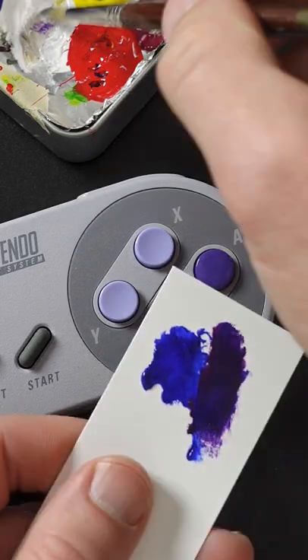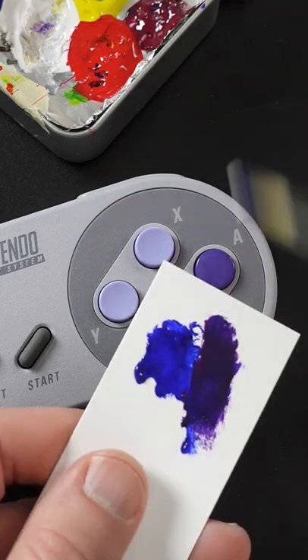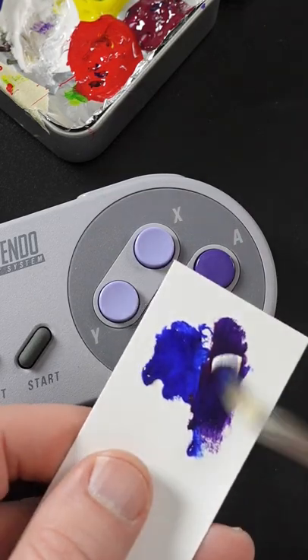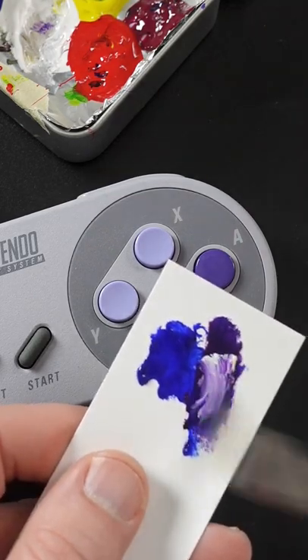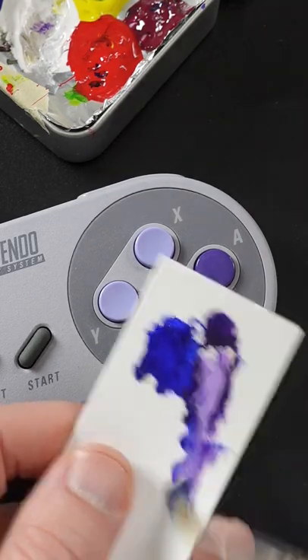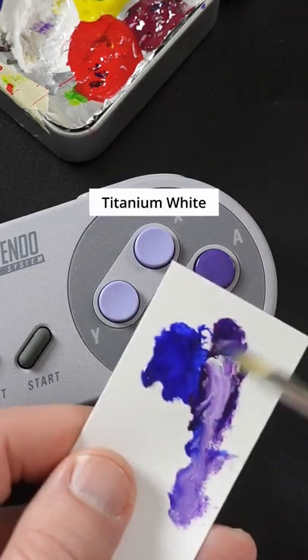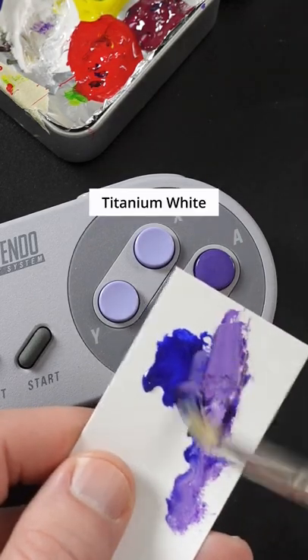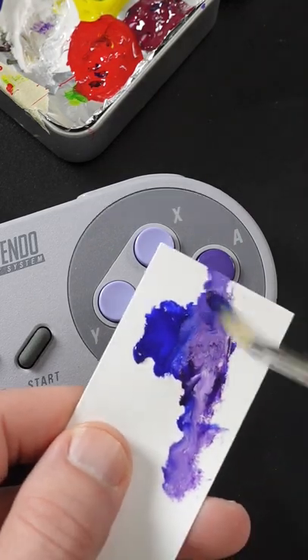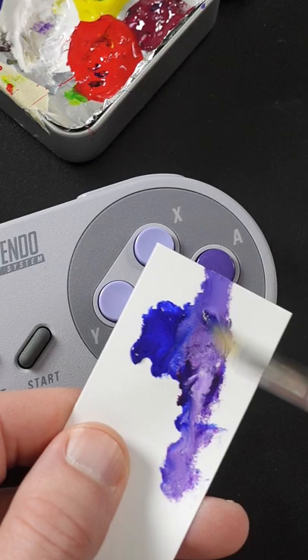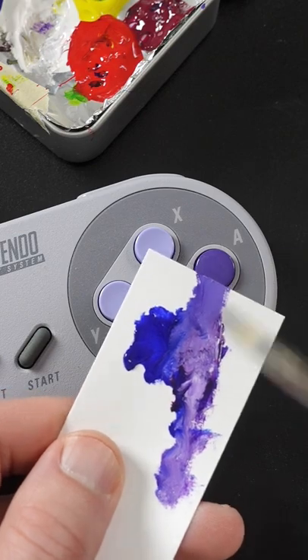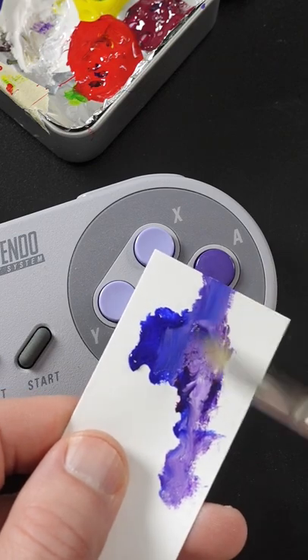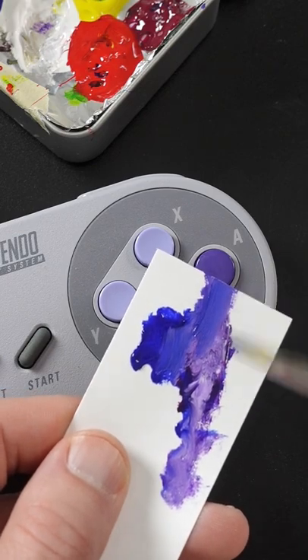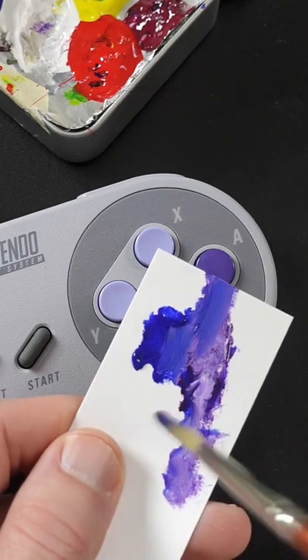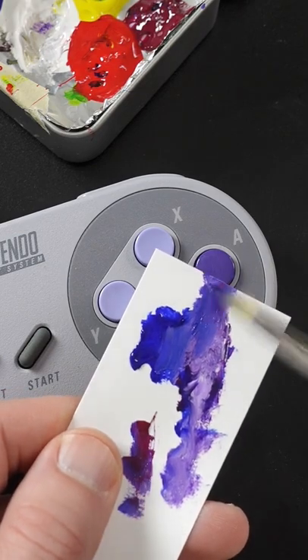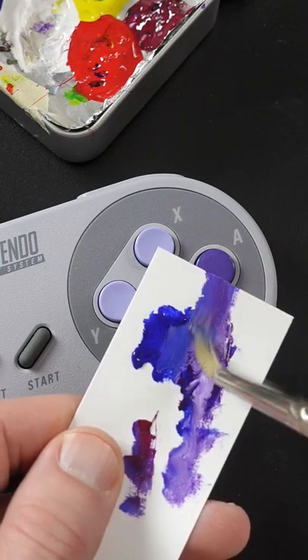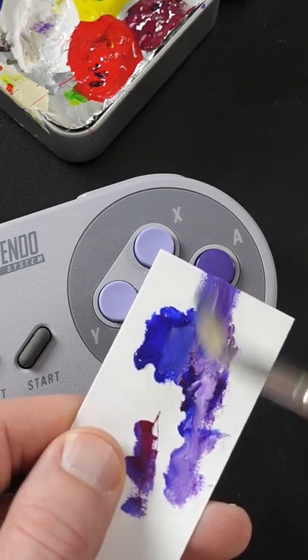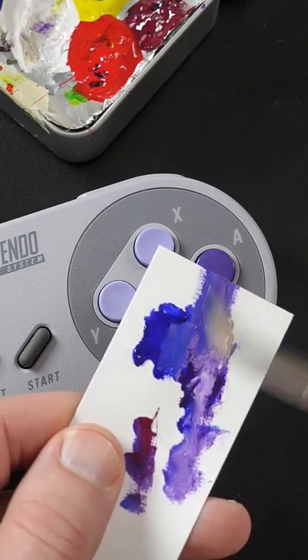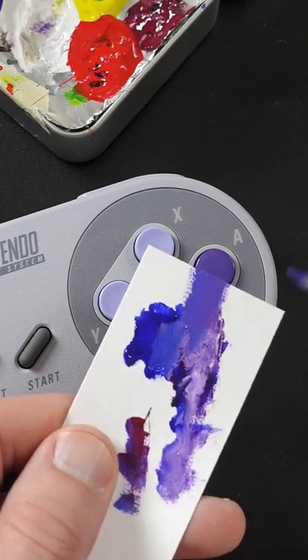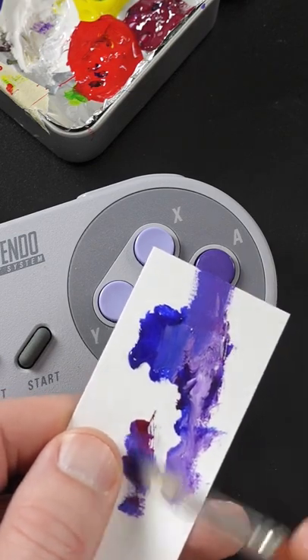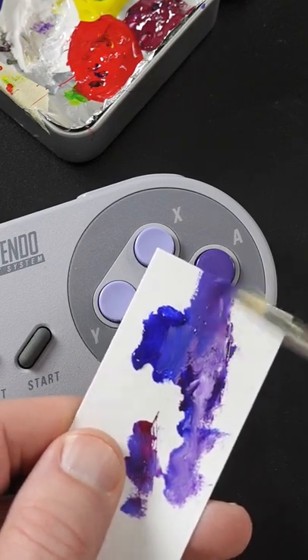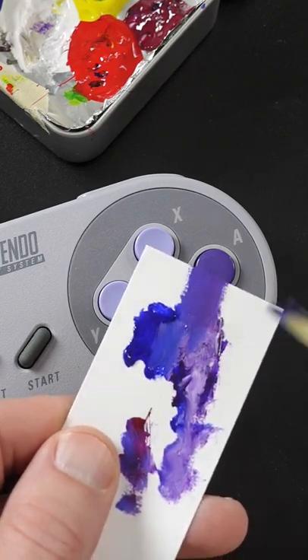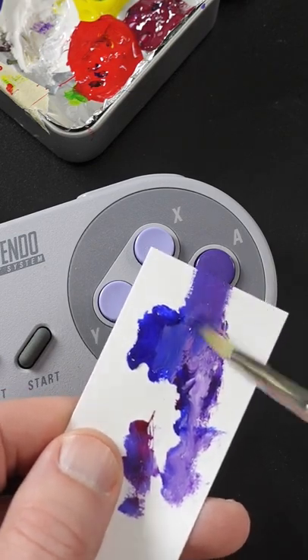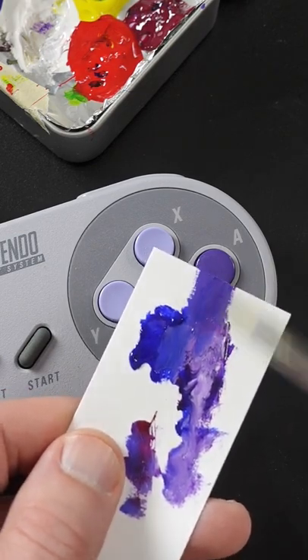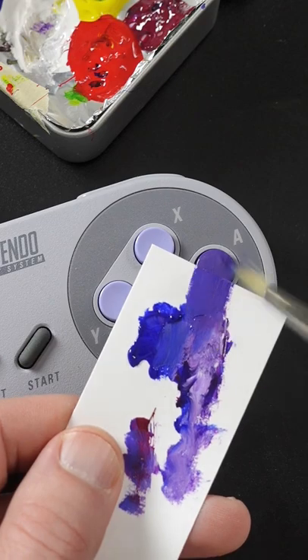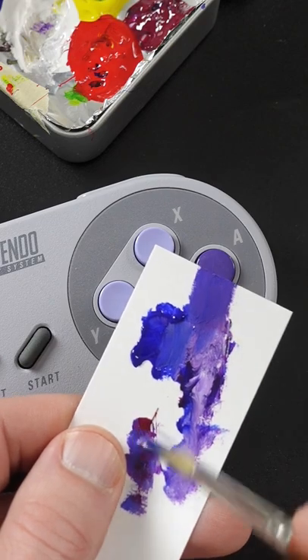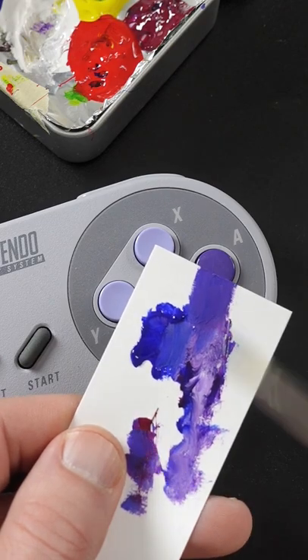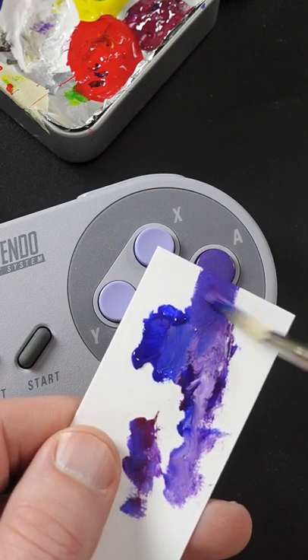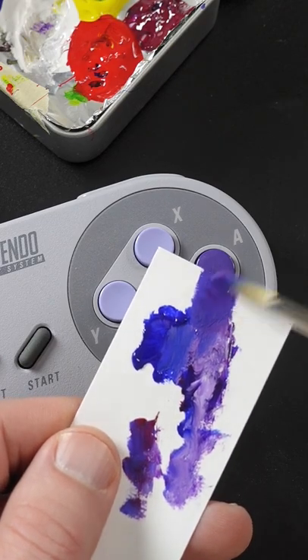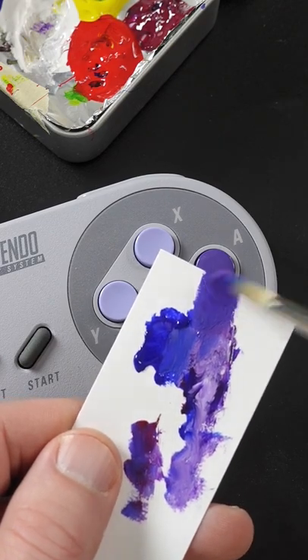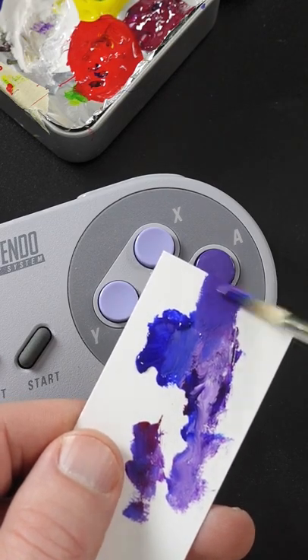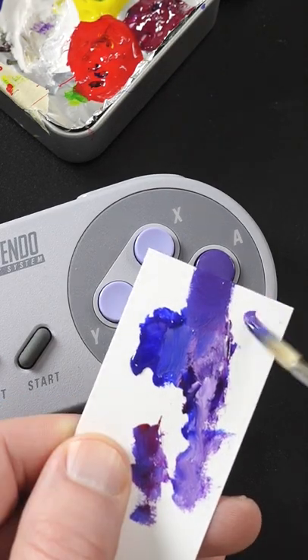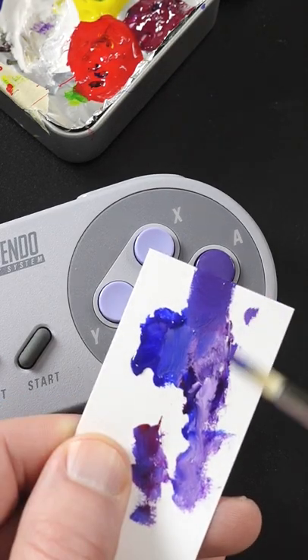It's much too dark, so I'll add some titanium white to it. A little bit more blue, a little bit more magenta. It's close, I think more magenta will help. A little bit lighter.